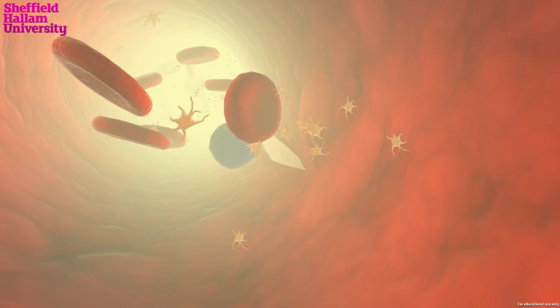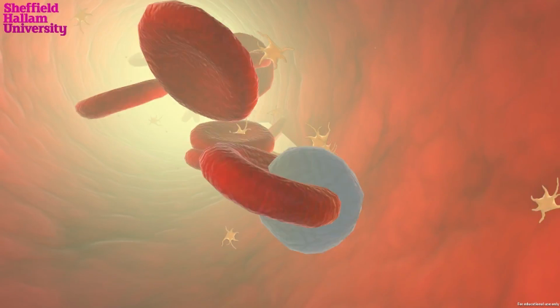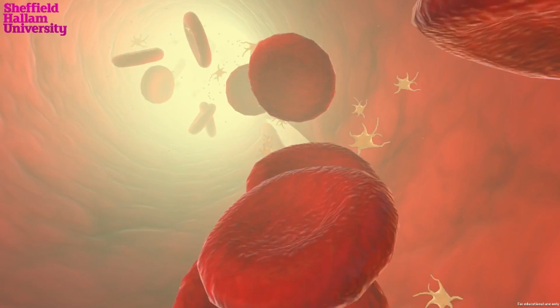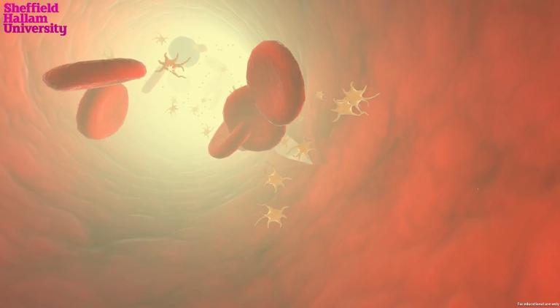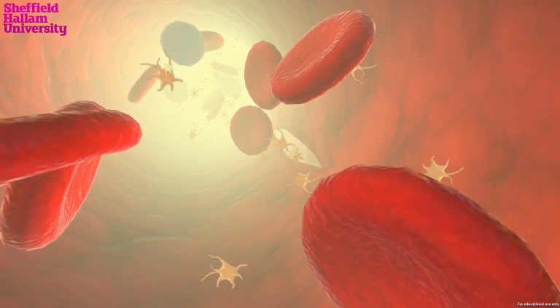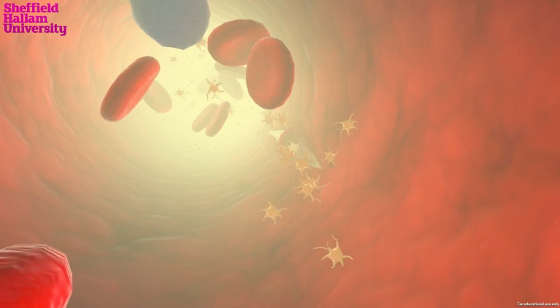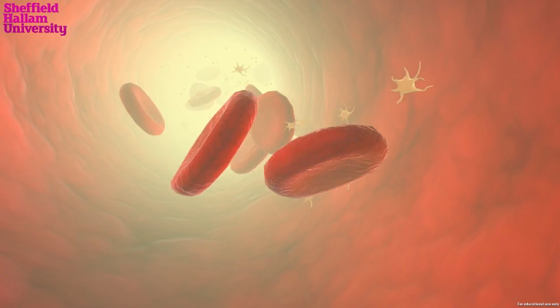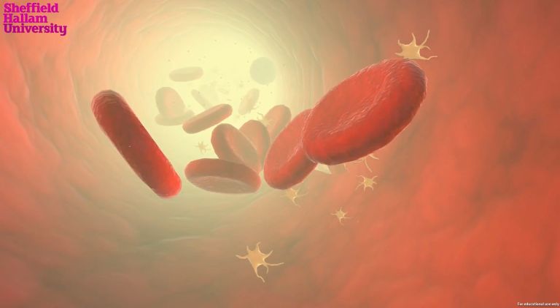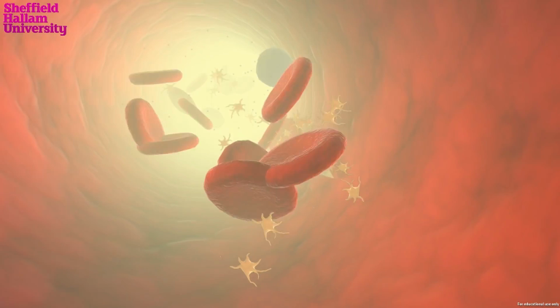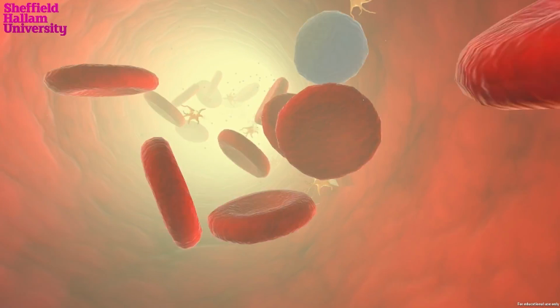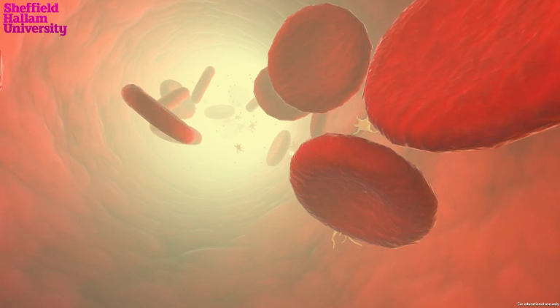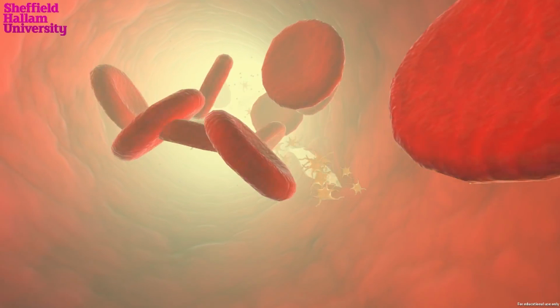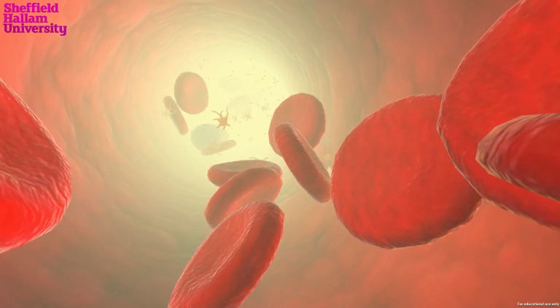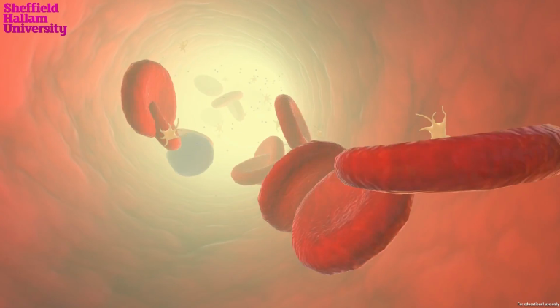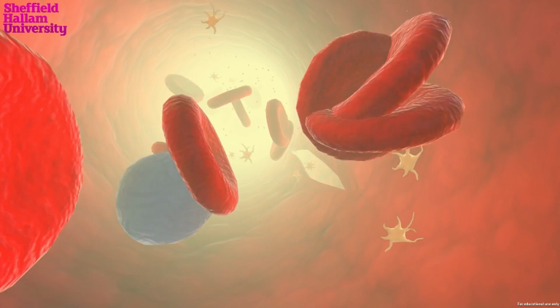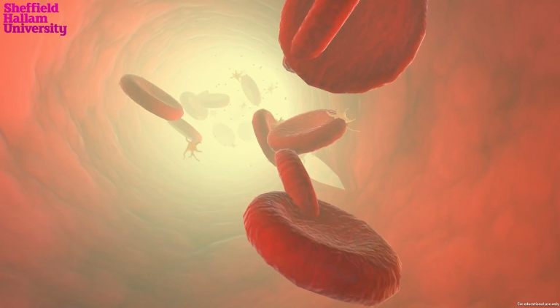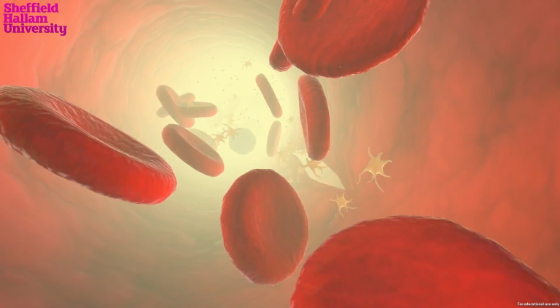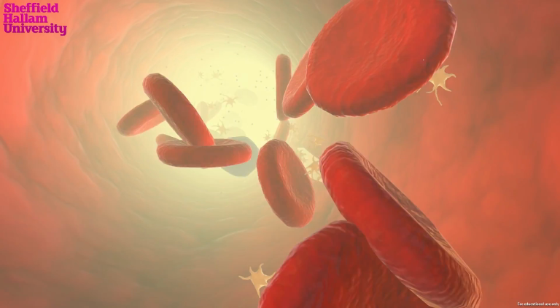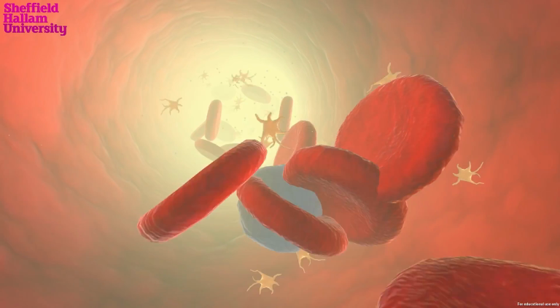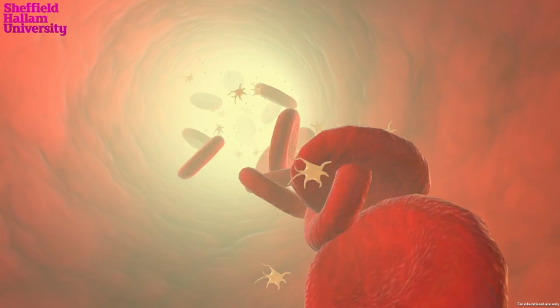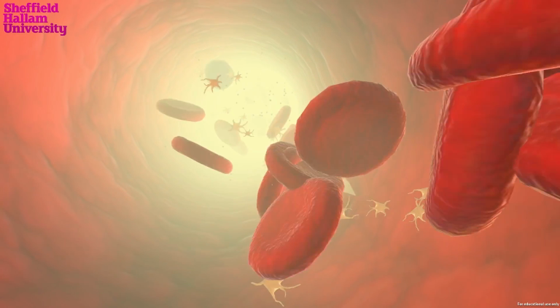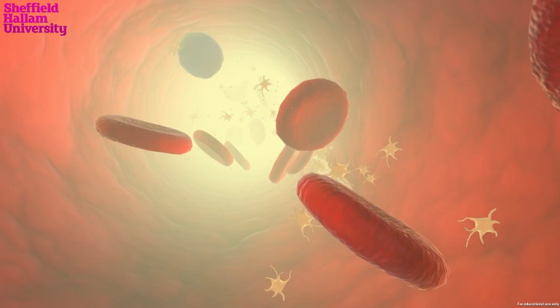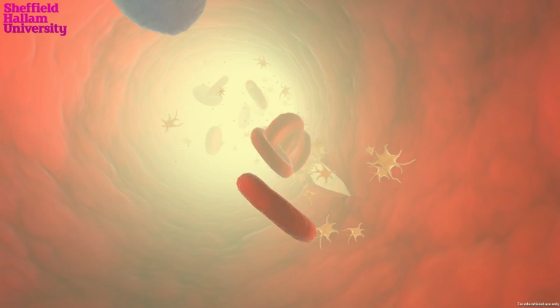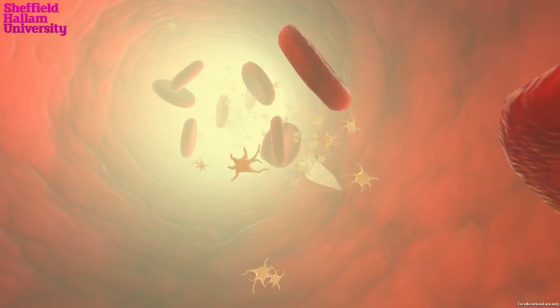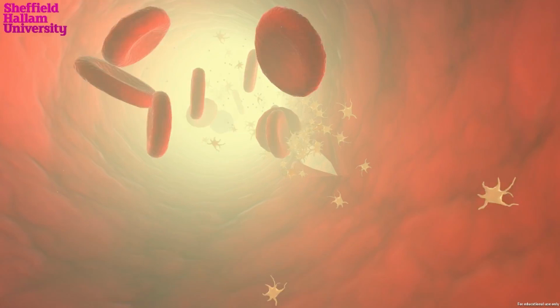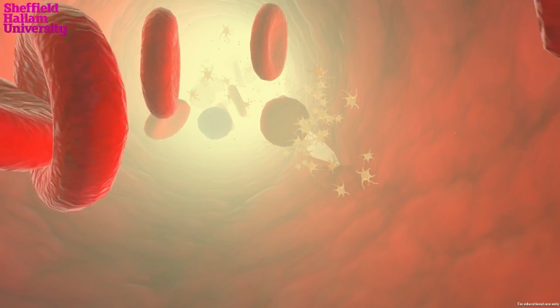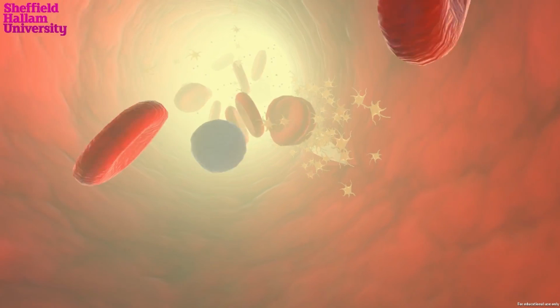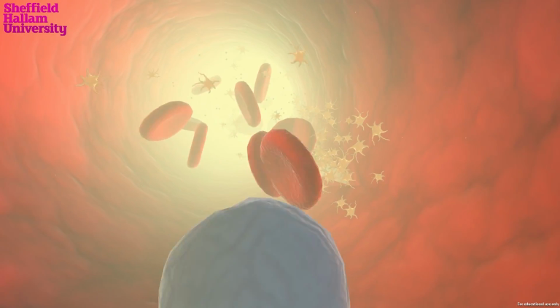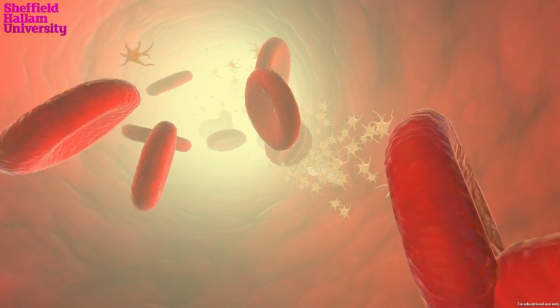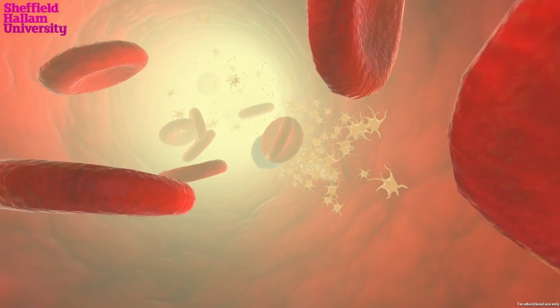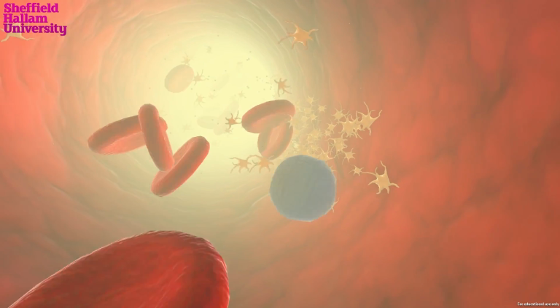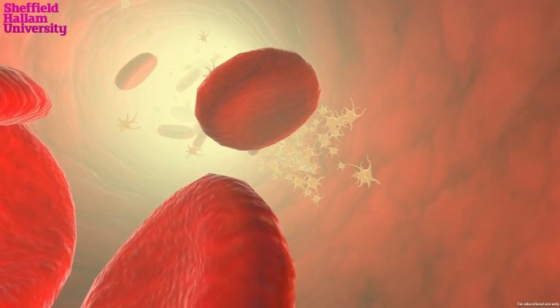An injury has just caused the blood vessel to break. Once the blood vessel wall has been damaged like this, the platelets are activated. They stick to the broken vessel wall and each other, and begin to plug the break.